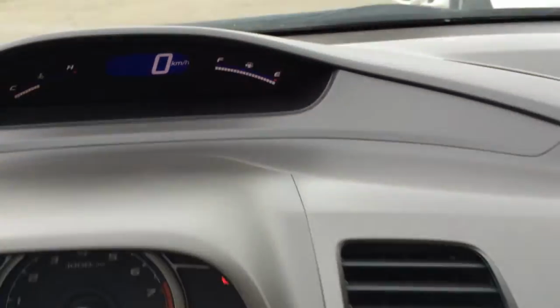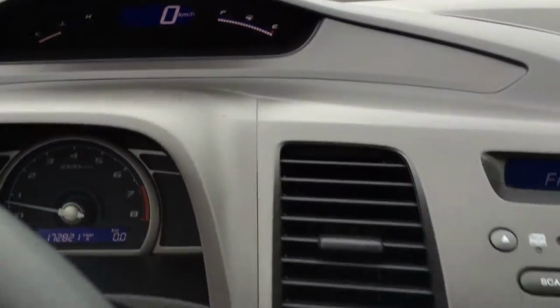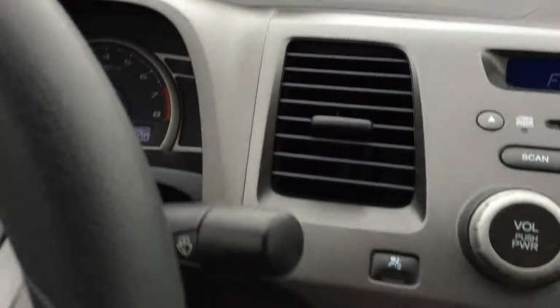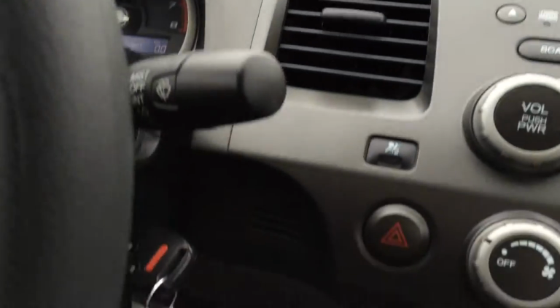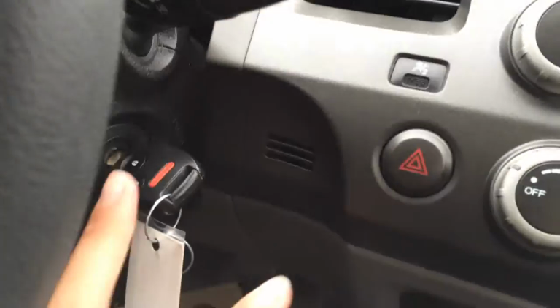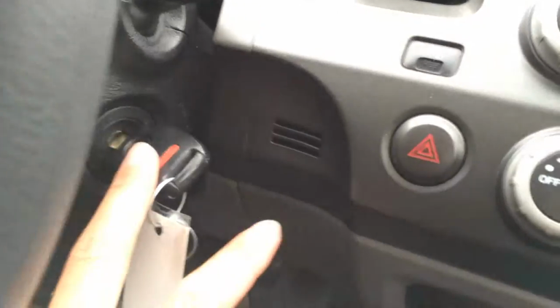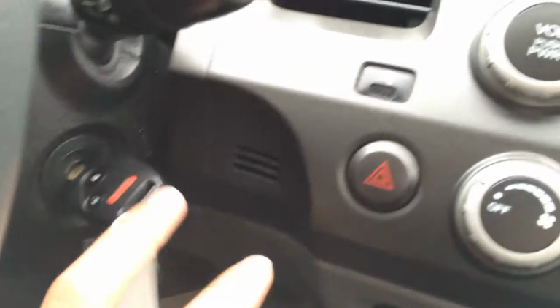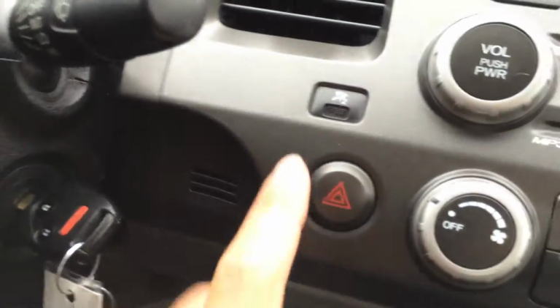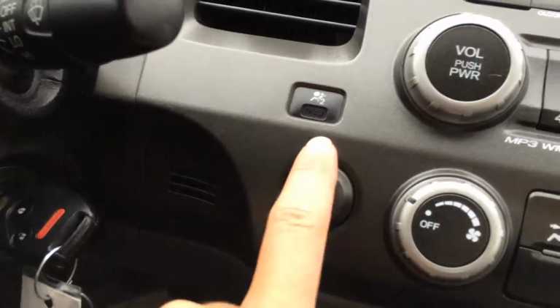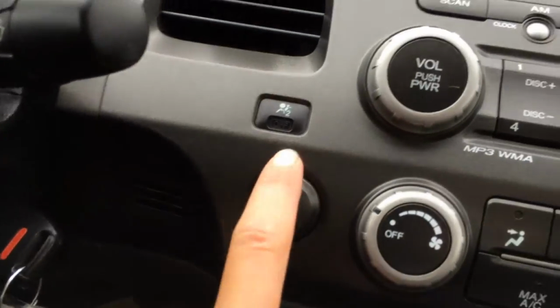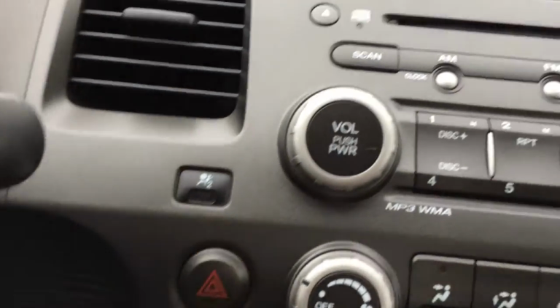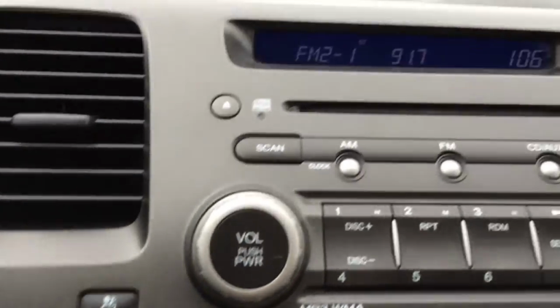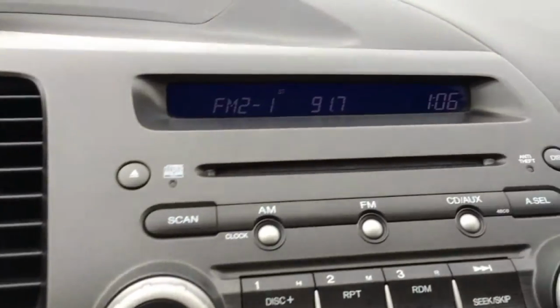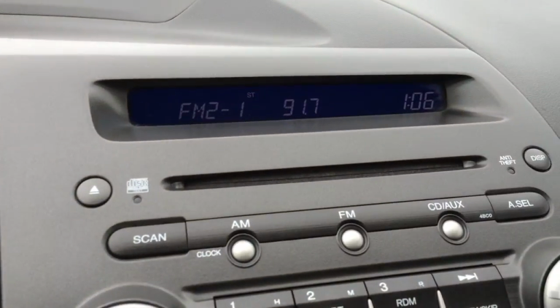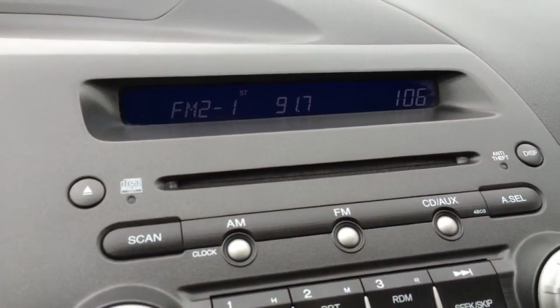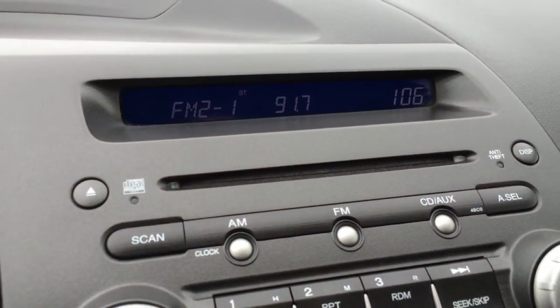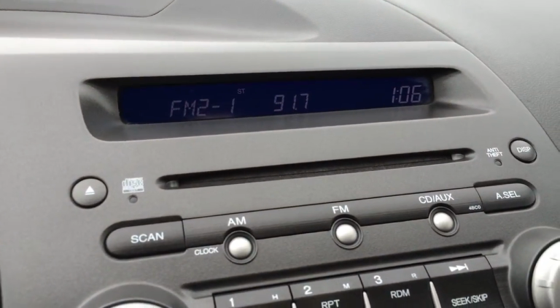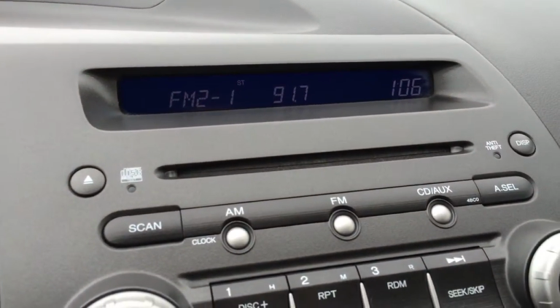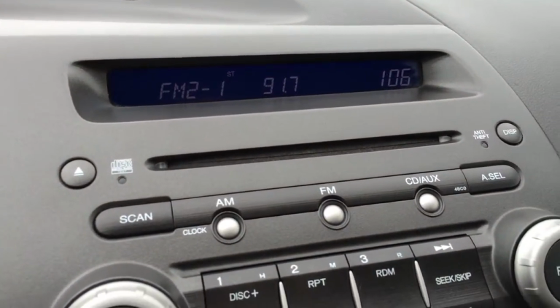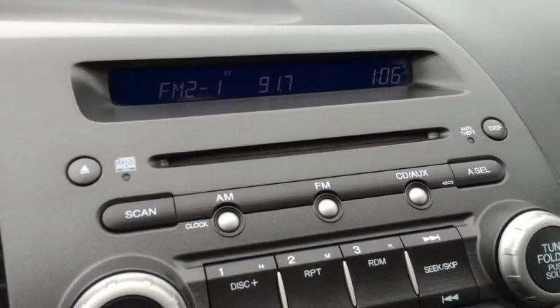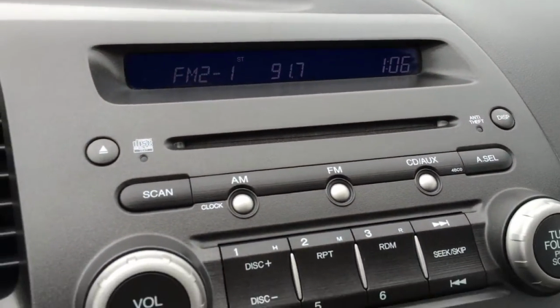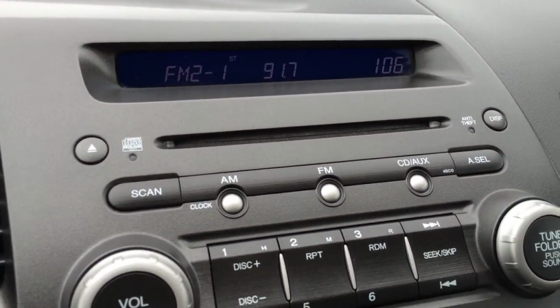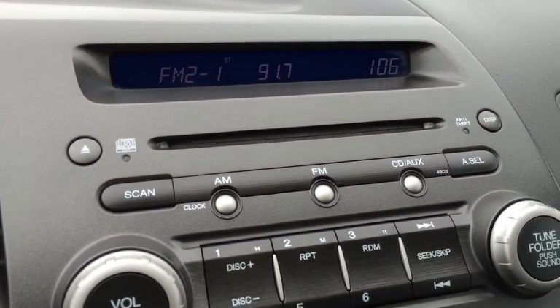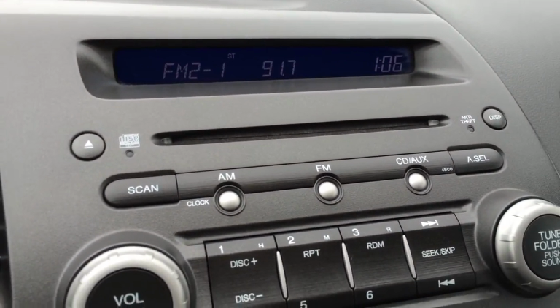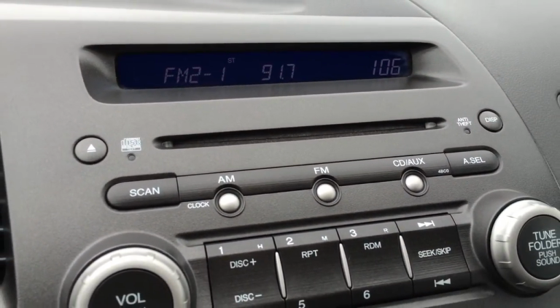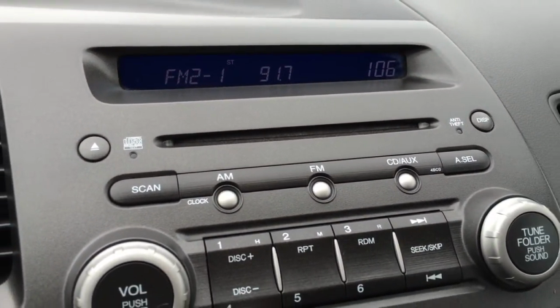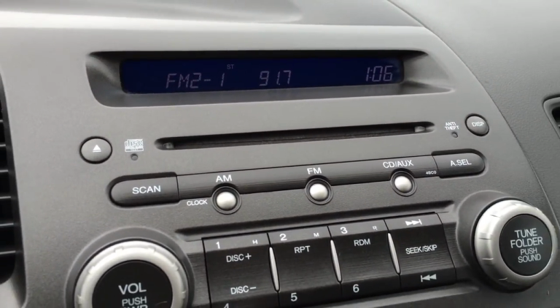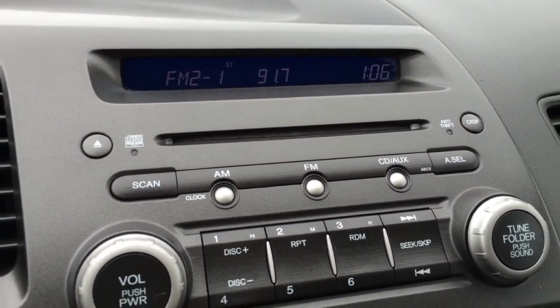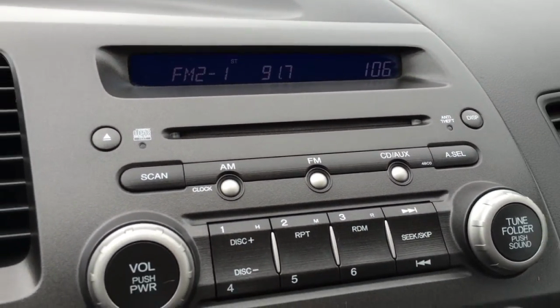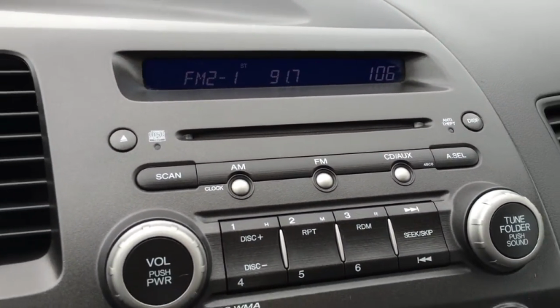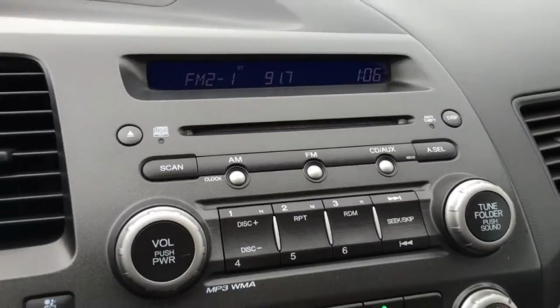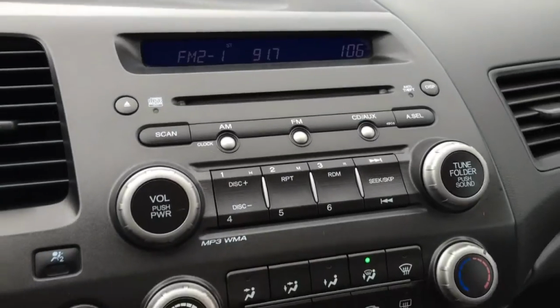You have key ignition, airbag indicator for your passenger. The display screen is for audio — you have AM, FM, CD, it's MP3 compatible, and you have auxiliary.